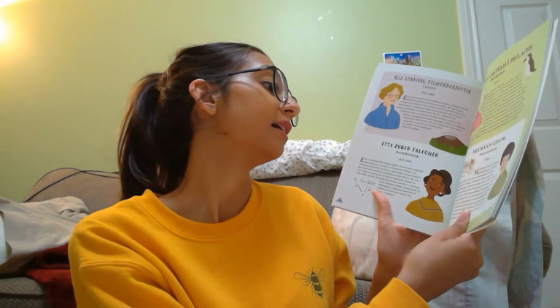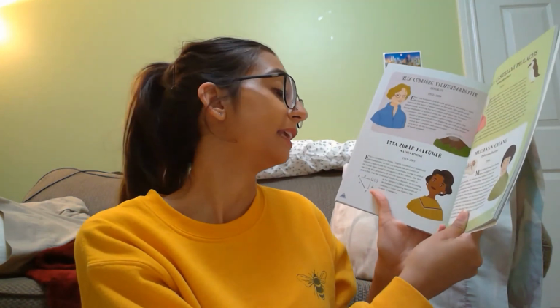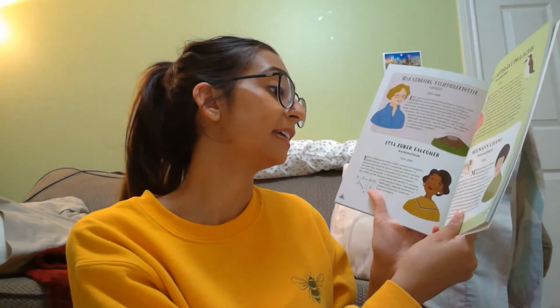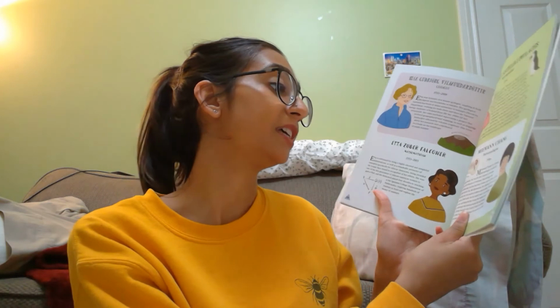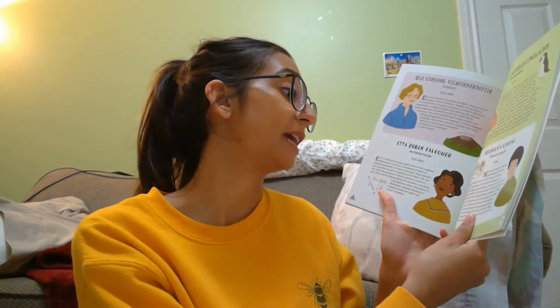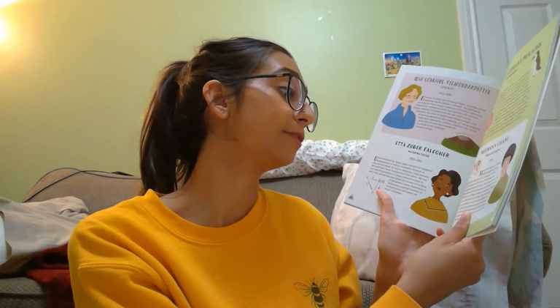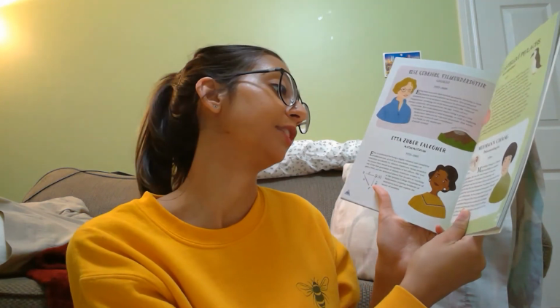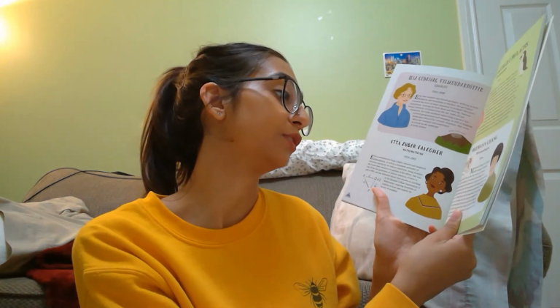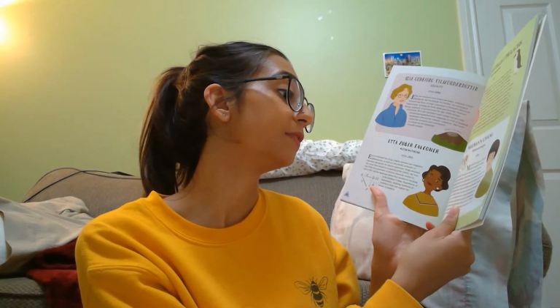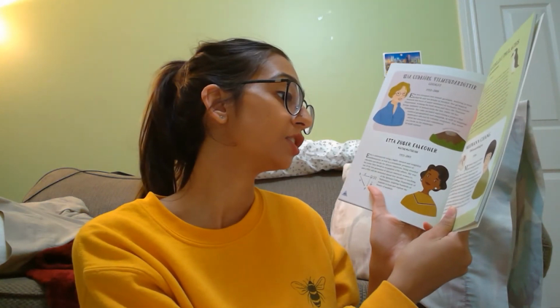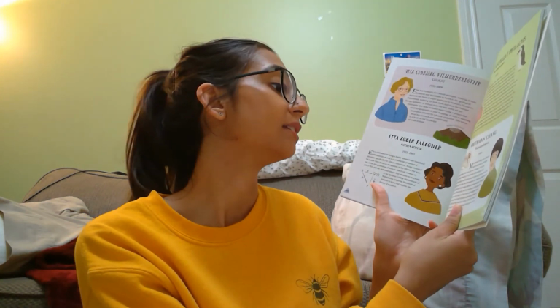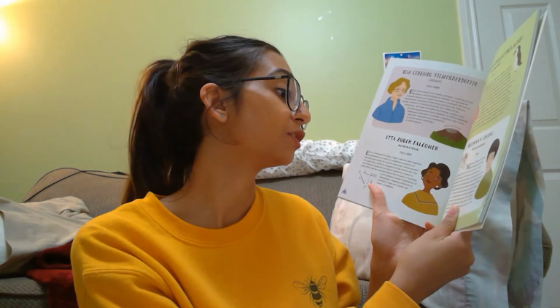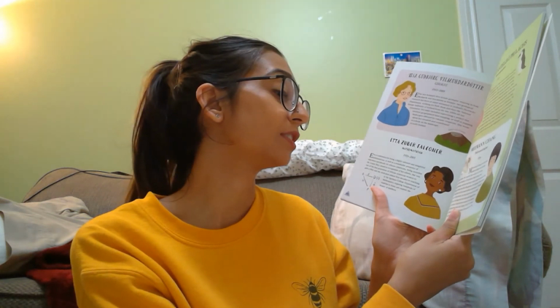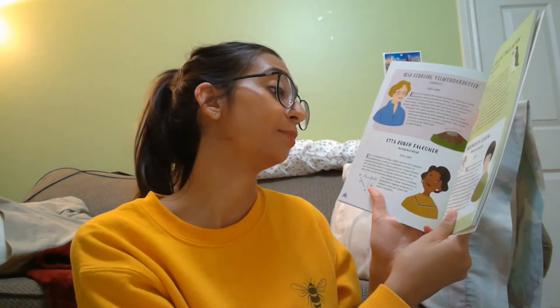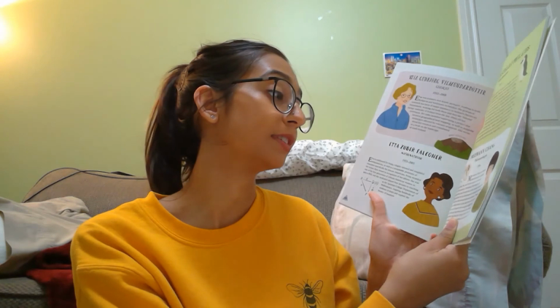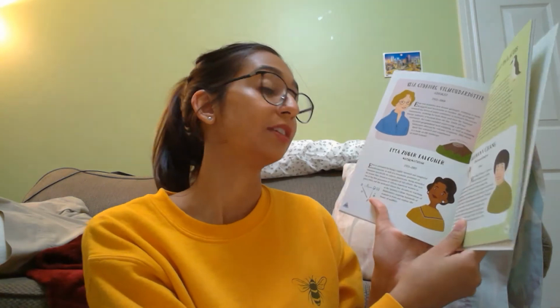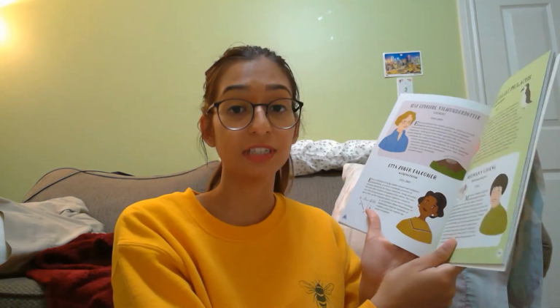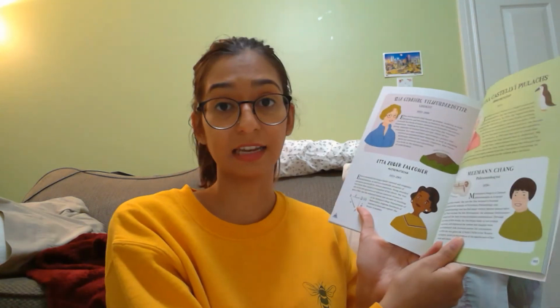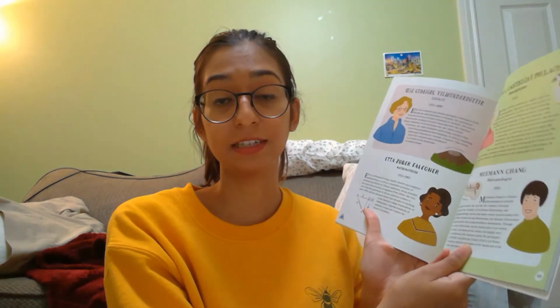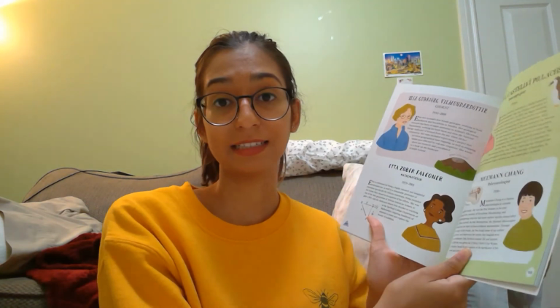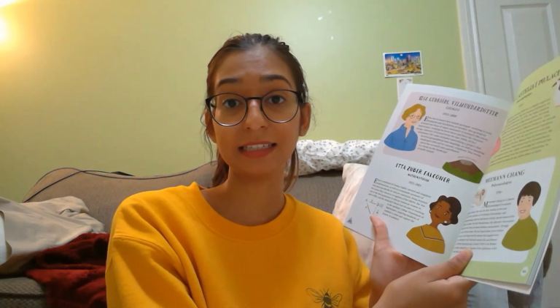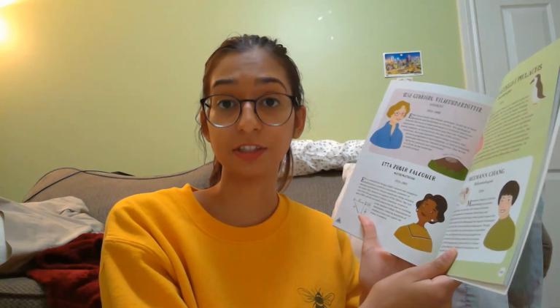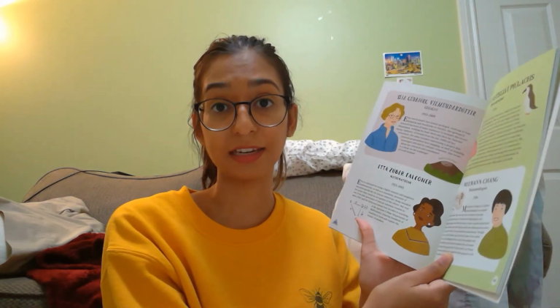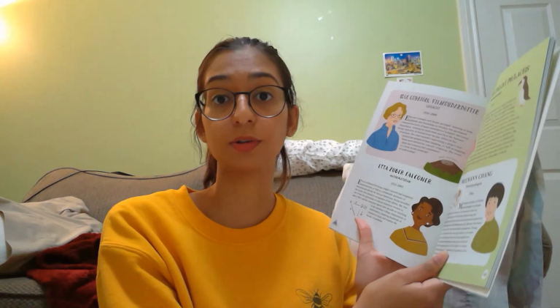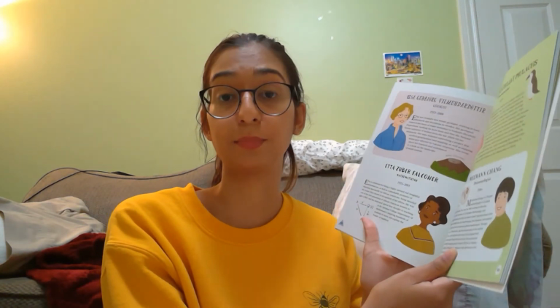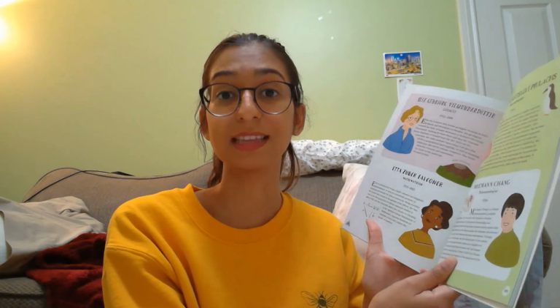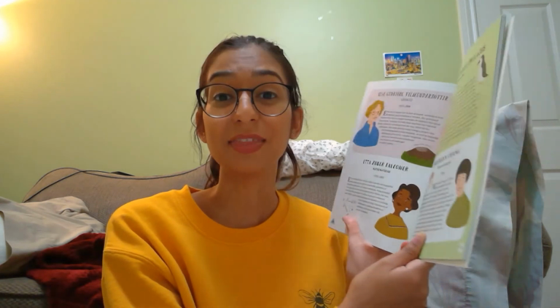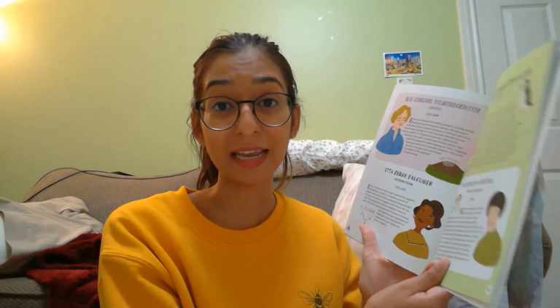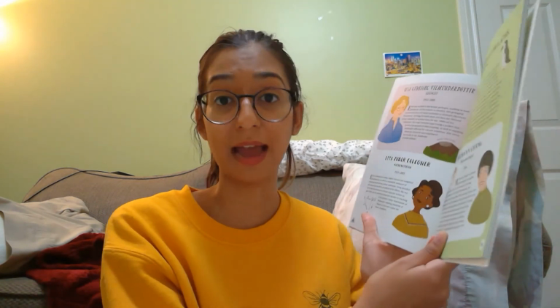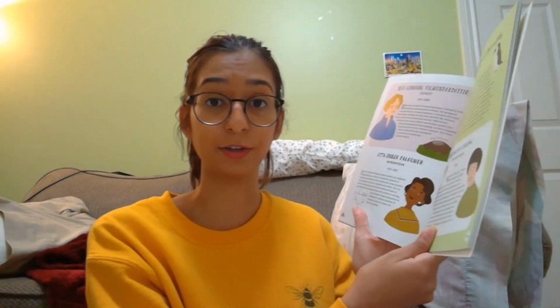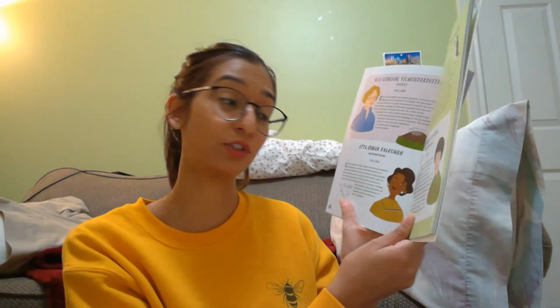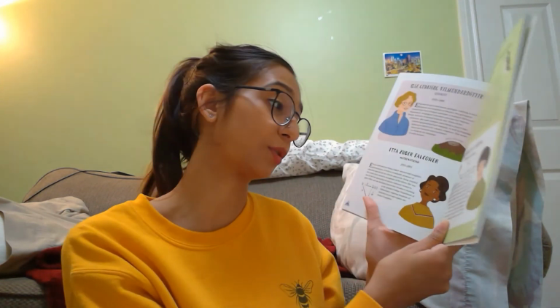The extinct species named after her includes fish, dinosaurs, and birds. So she discovered different extinct fish, dinosaurs, and birds and they named them after her, which is super cool.